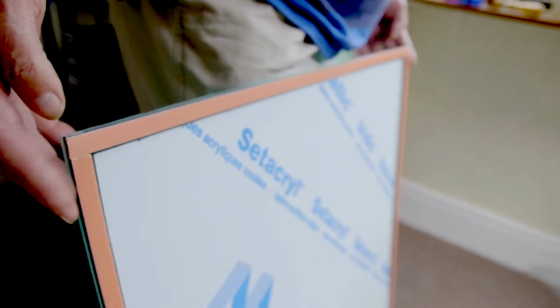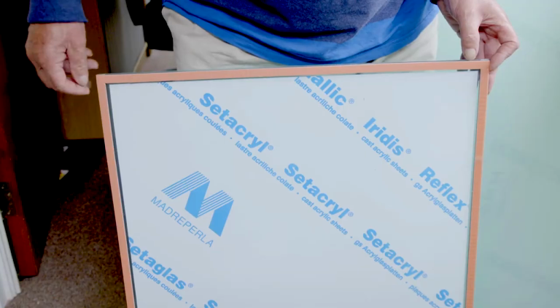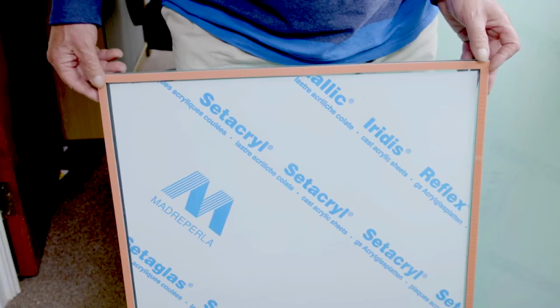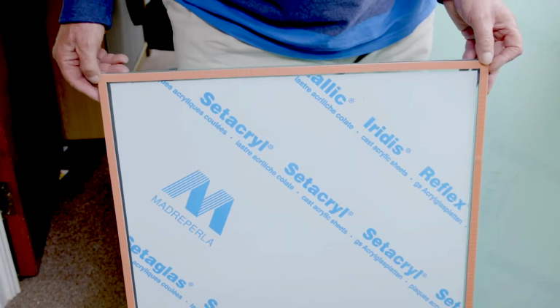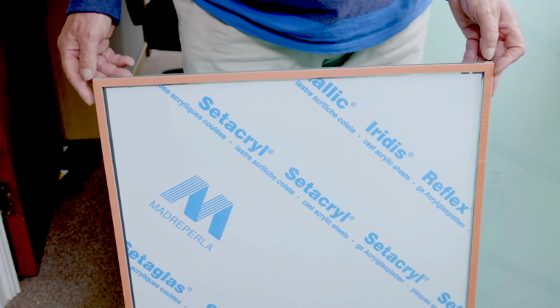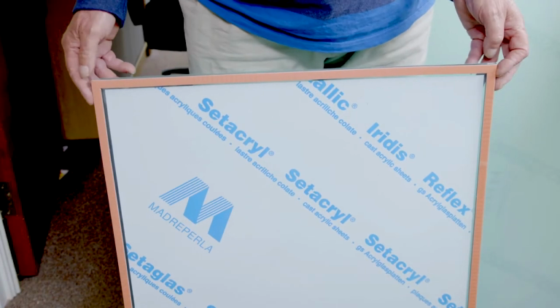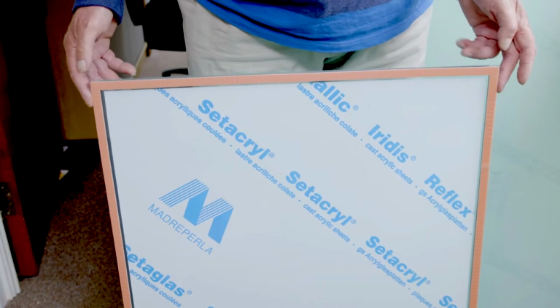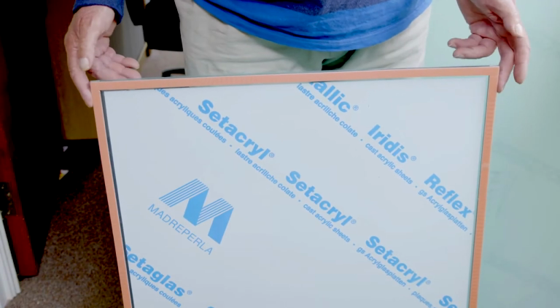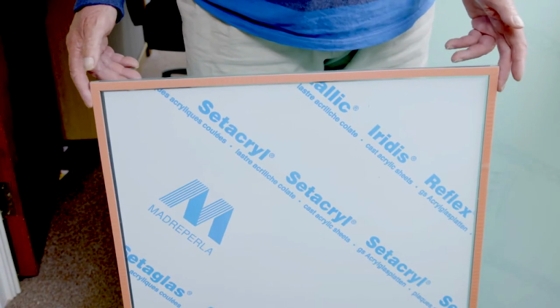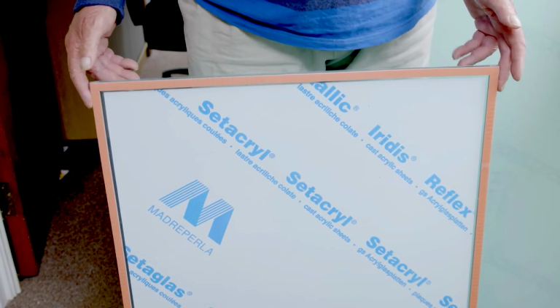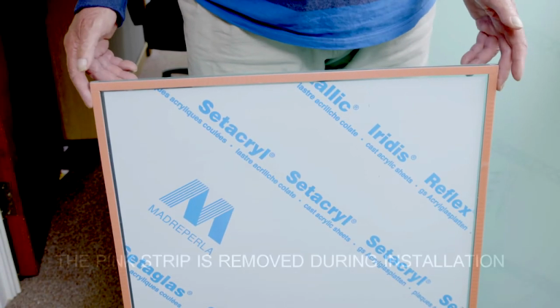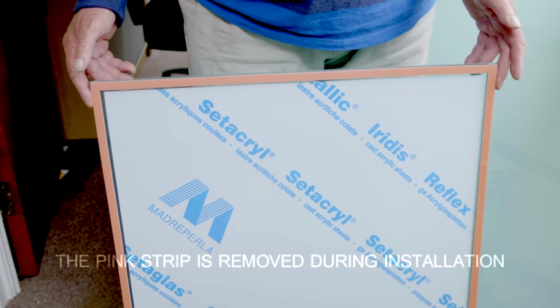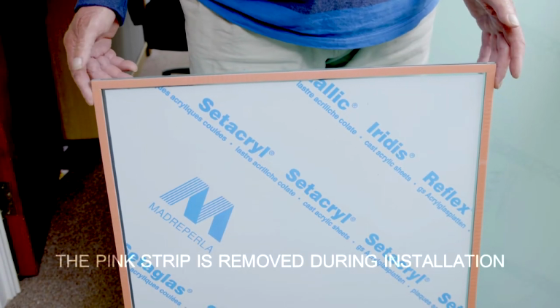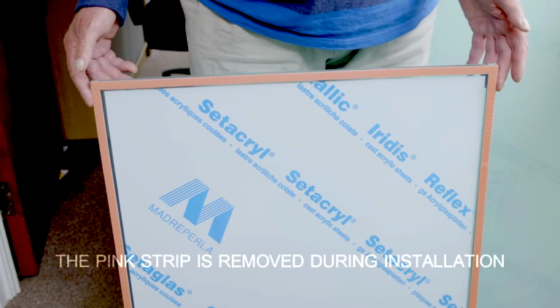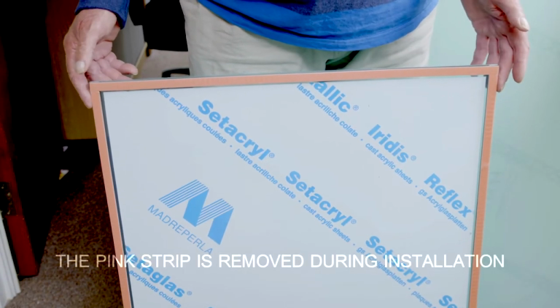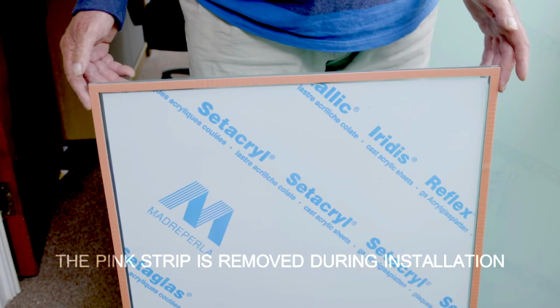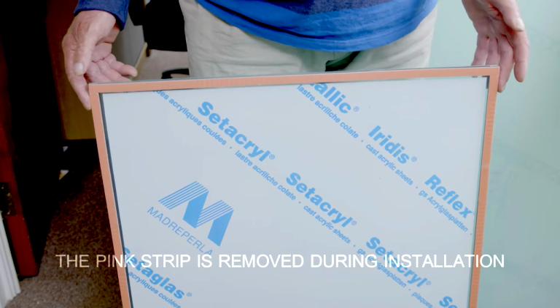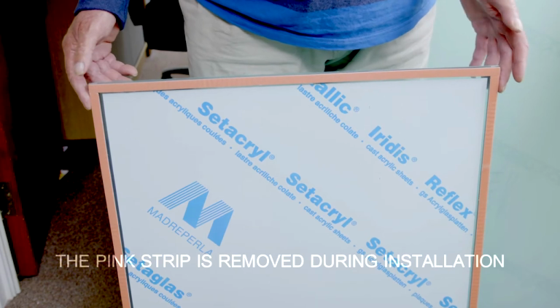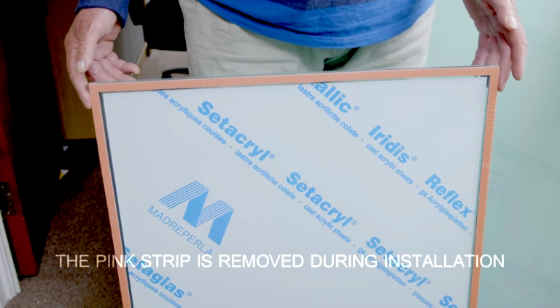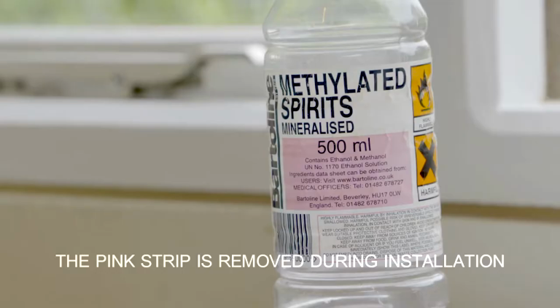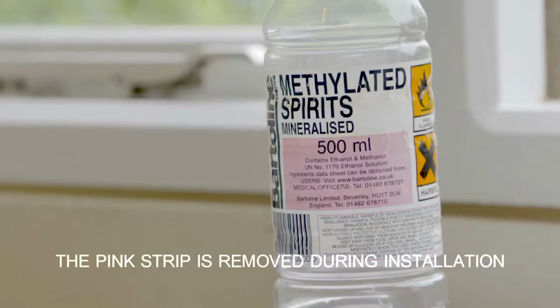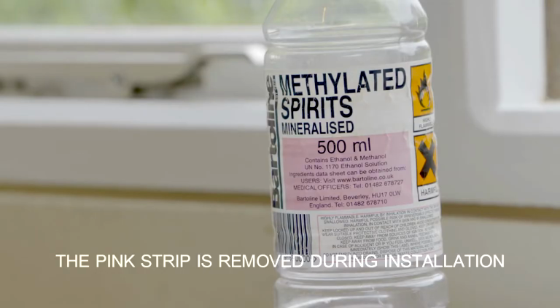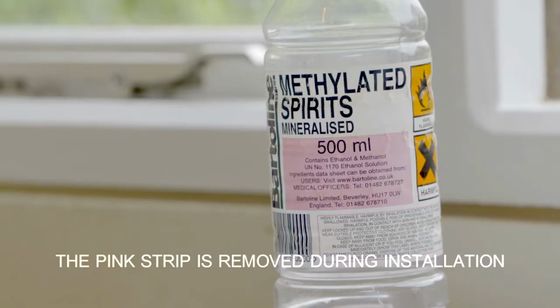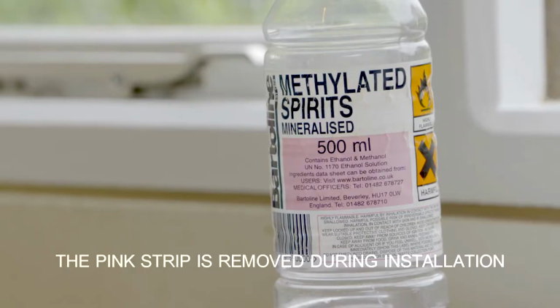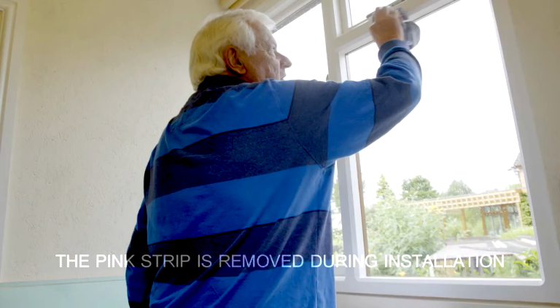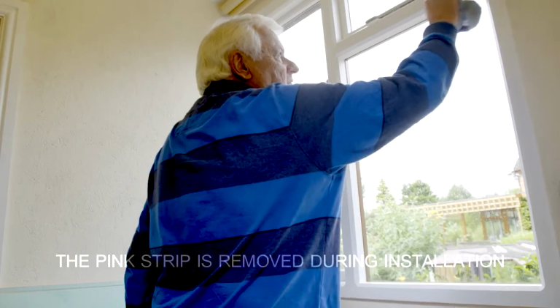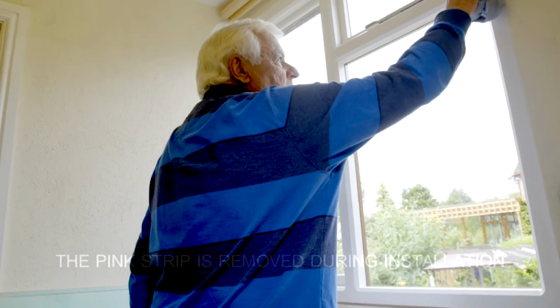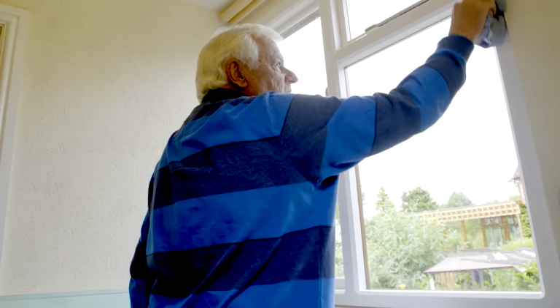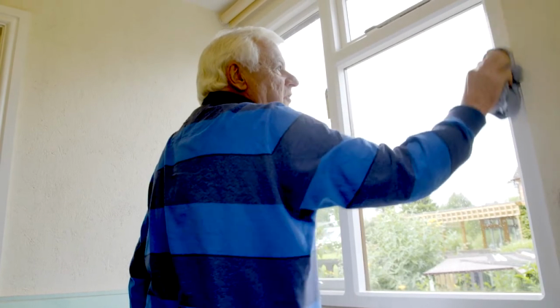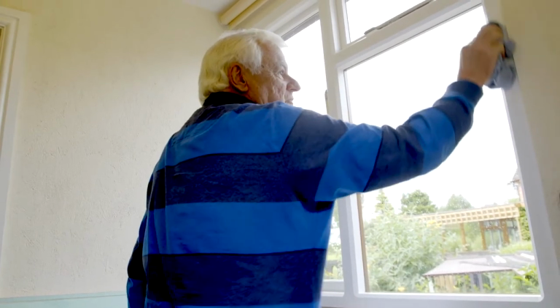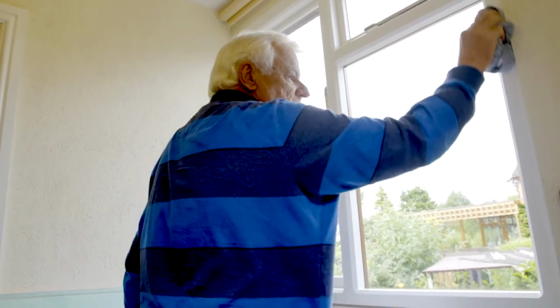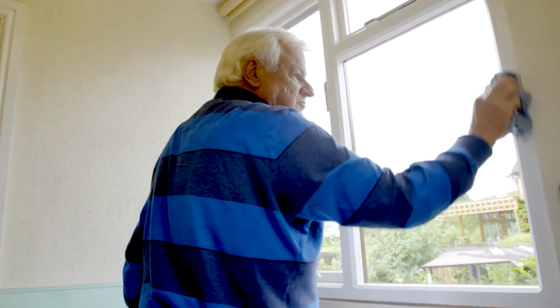Please remember never to attempt to apply the frame strip on its own. Before you start, use meths to clean around each side of the window frame.